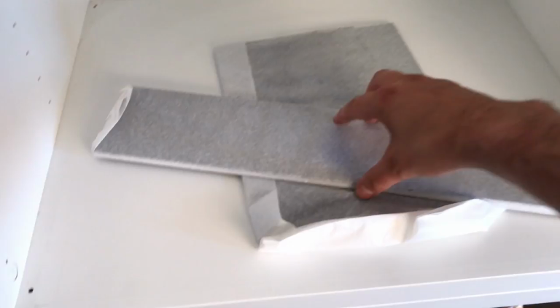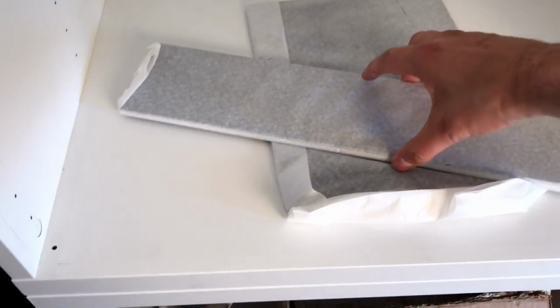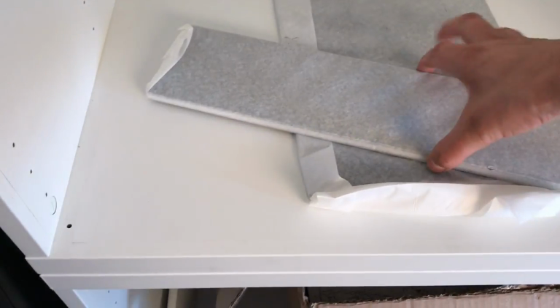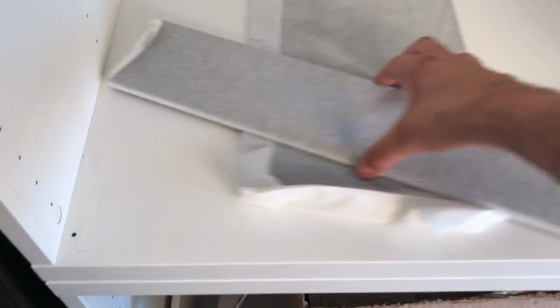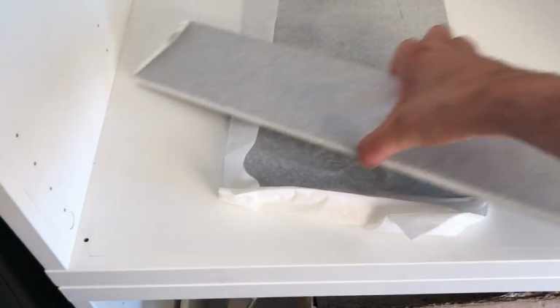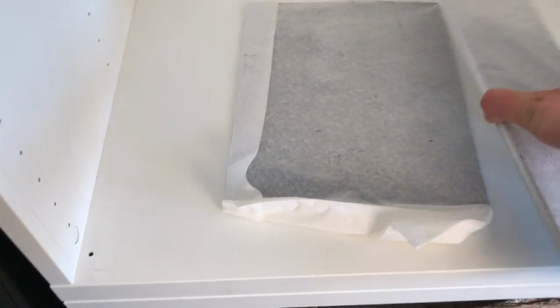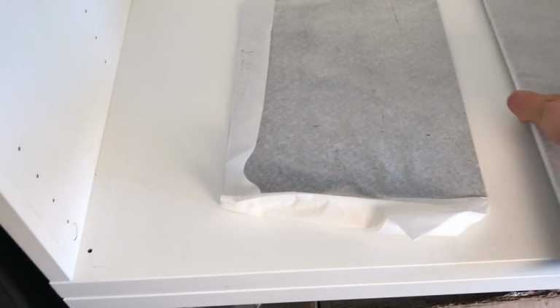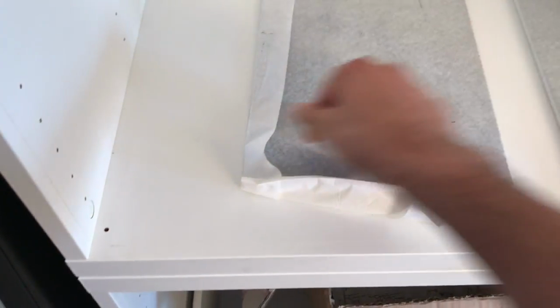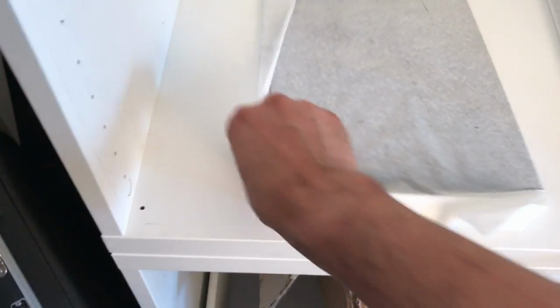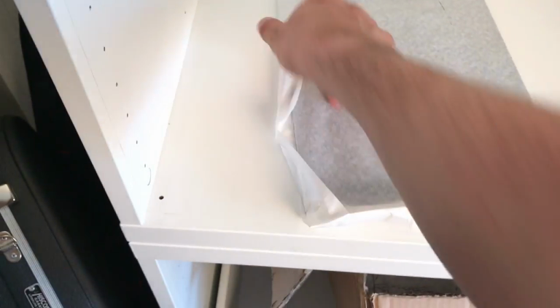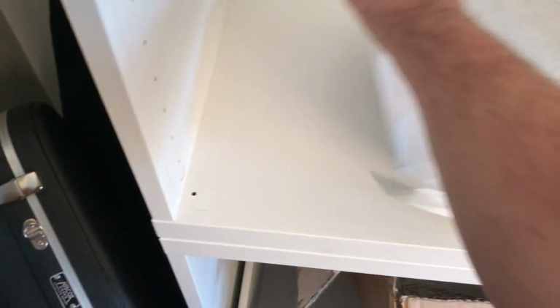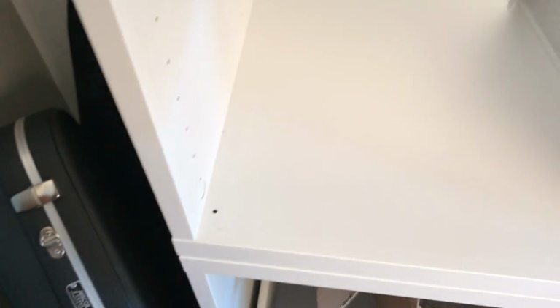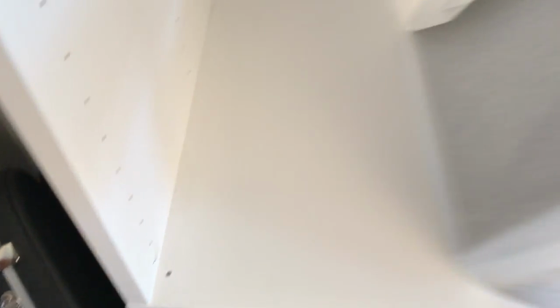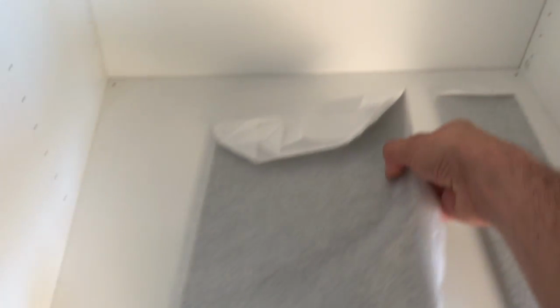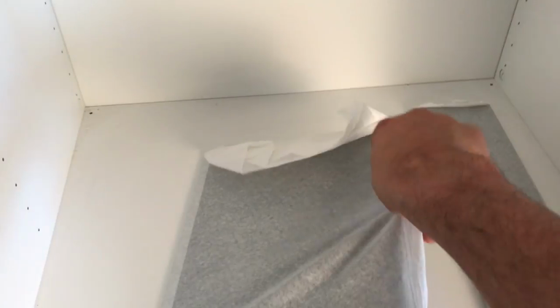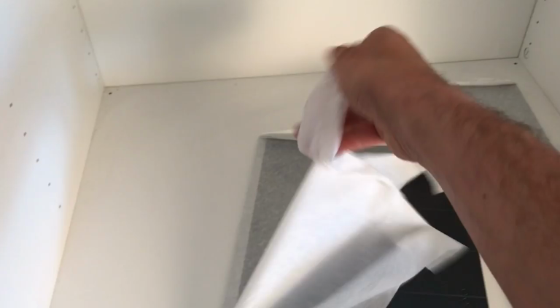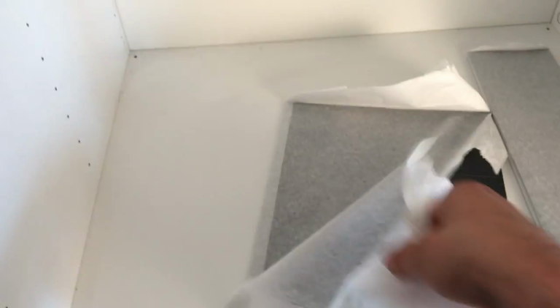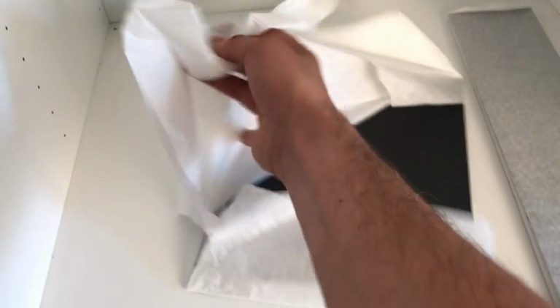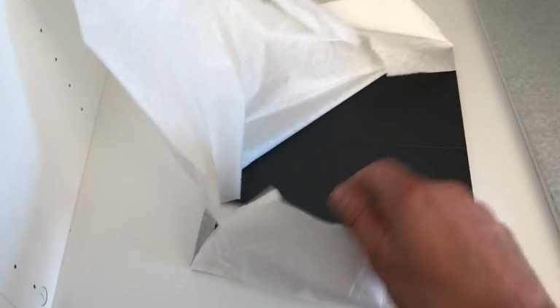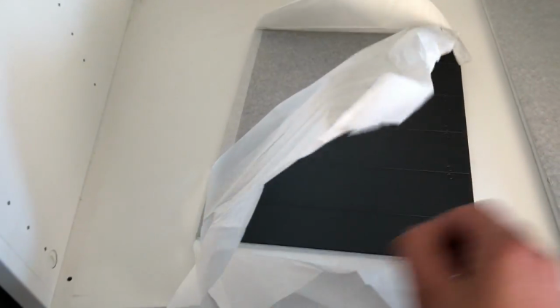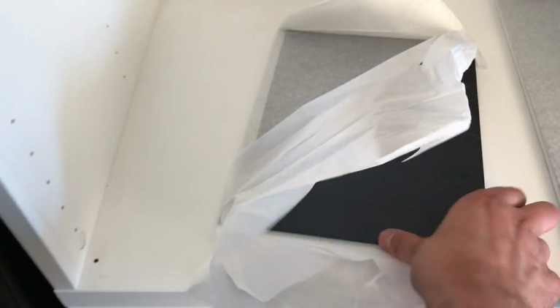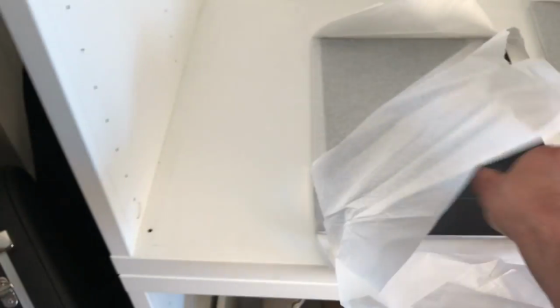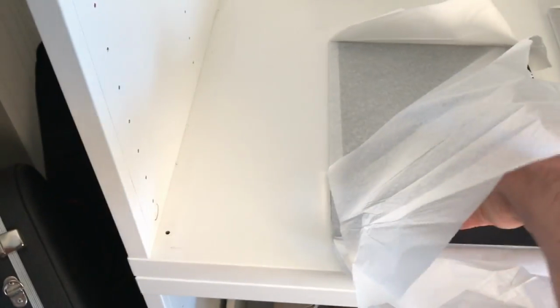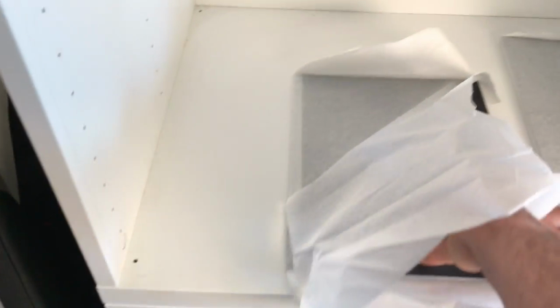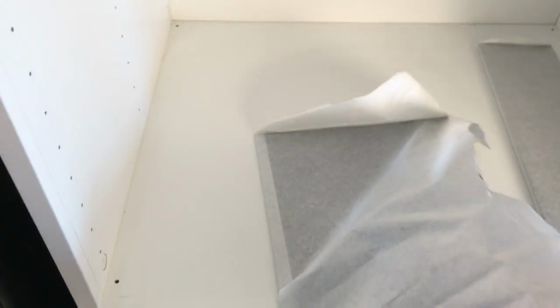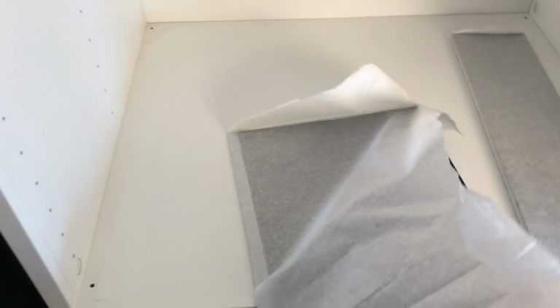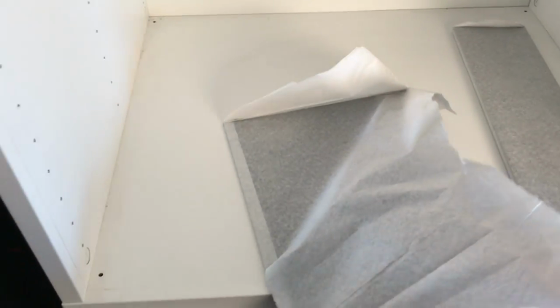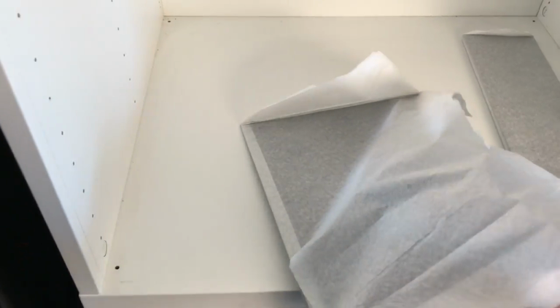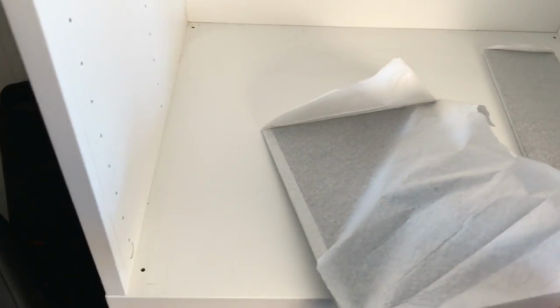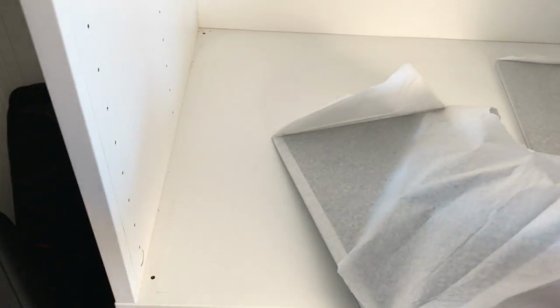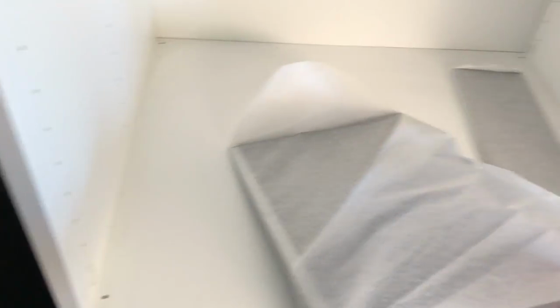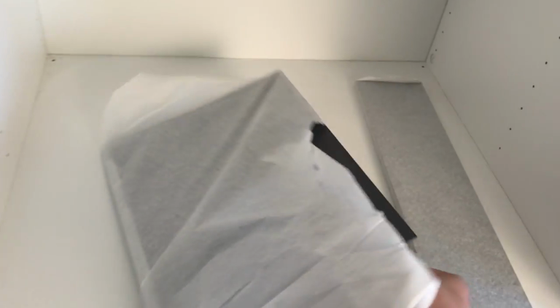Here you are witnessing the unpacking — I'm going to do this with one hand so I can see with my own eyes for the first time the design here.